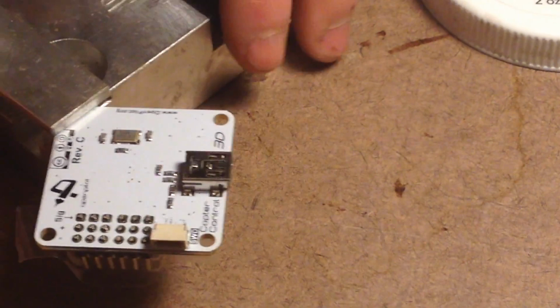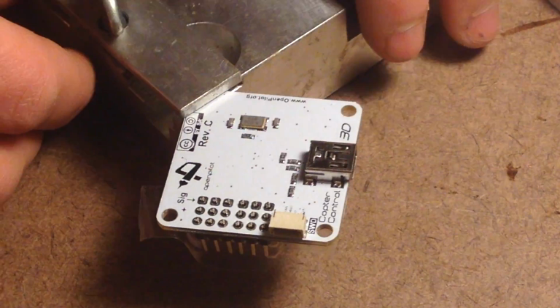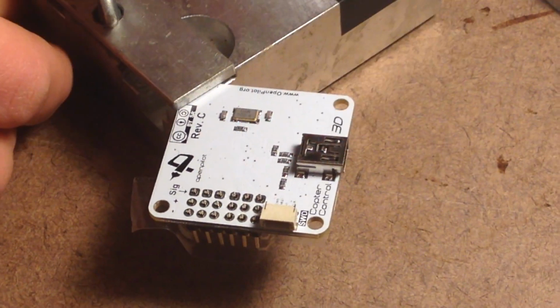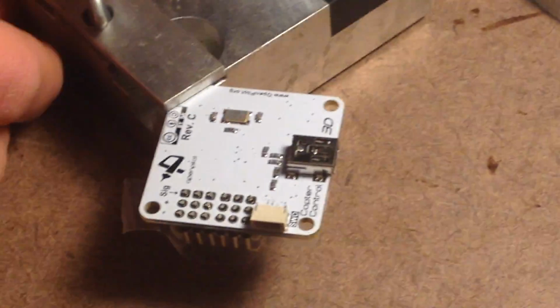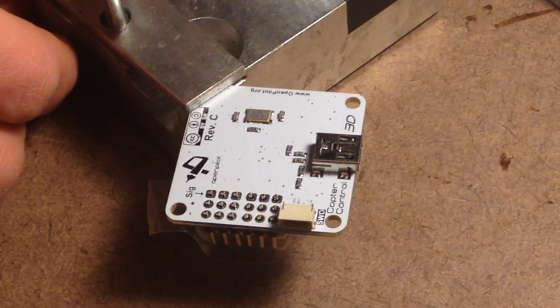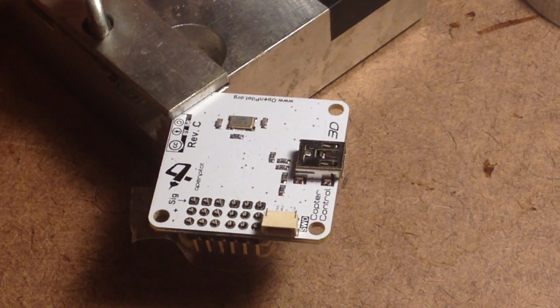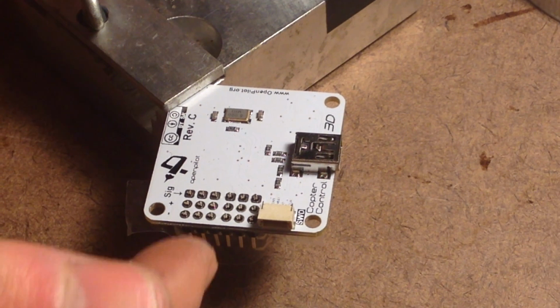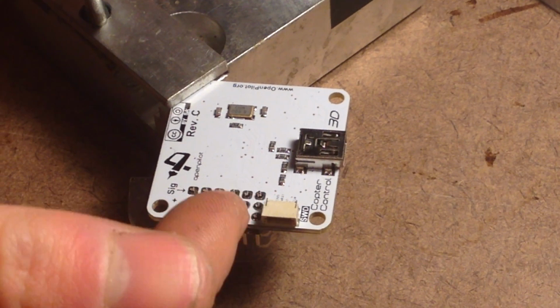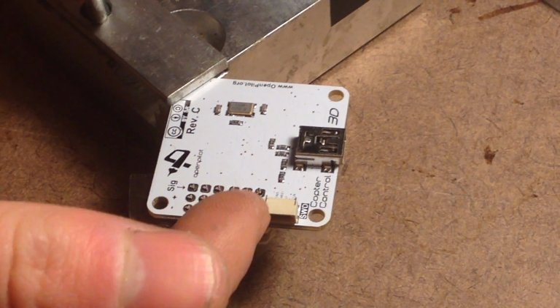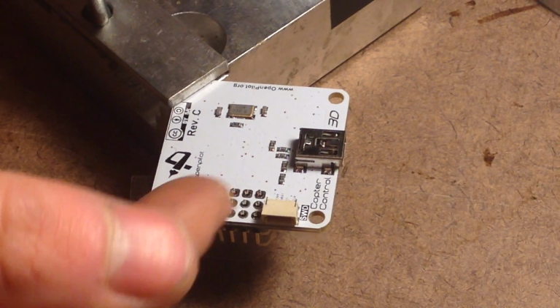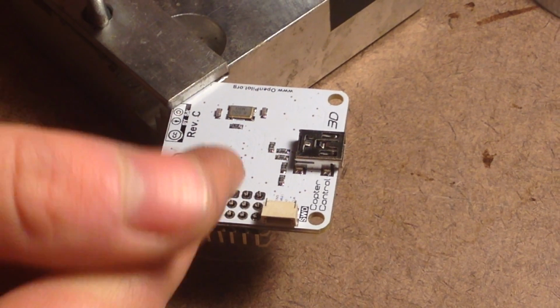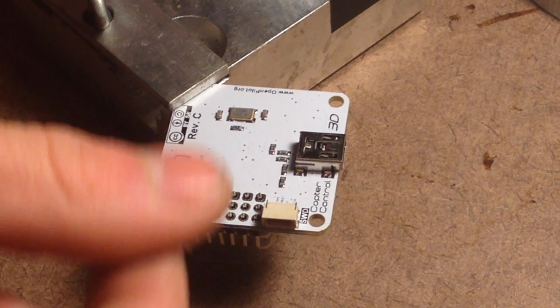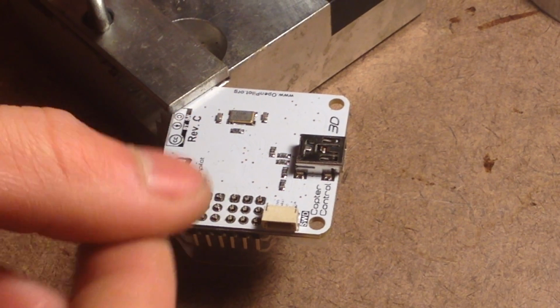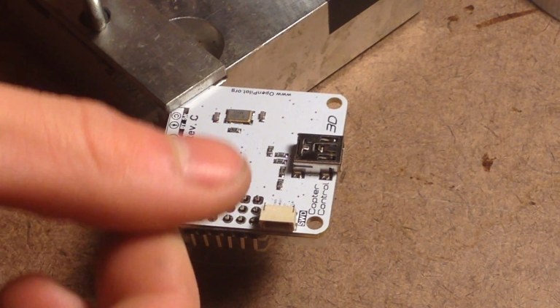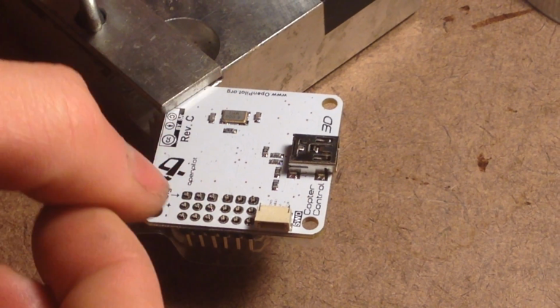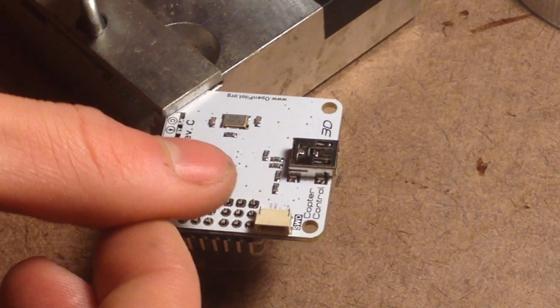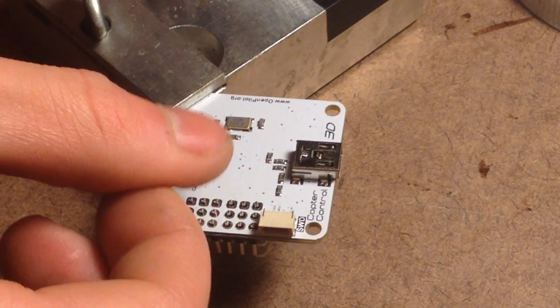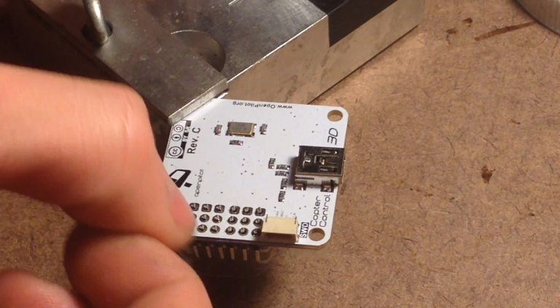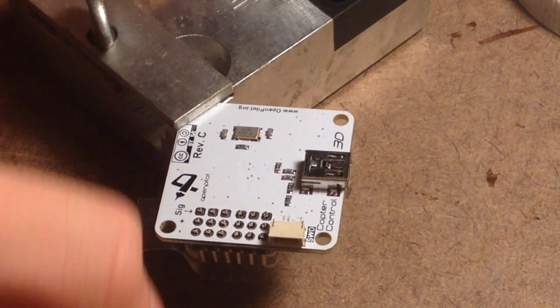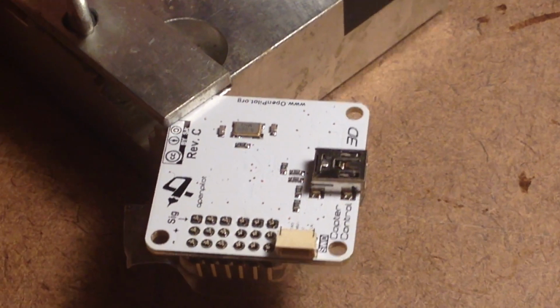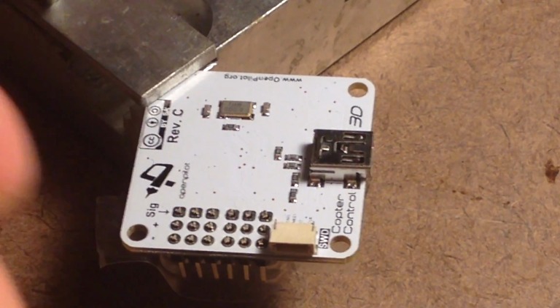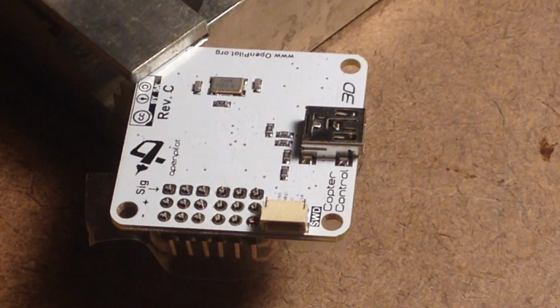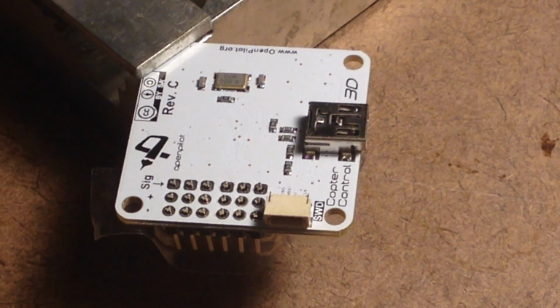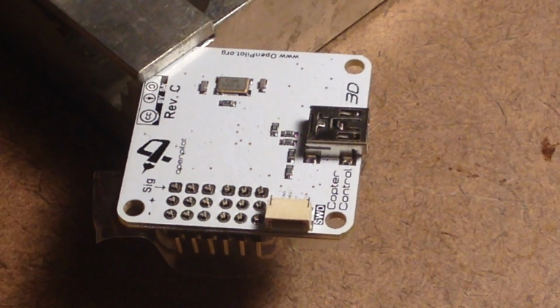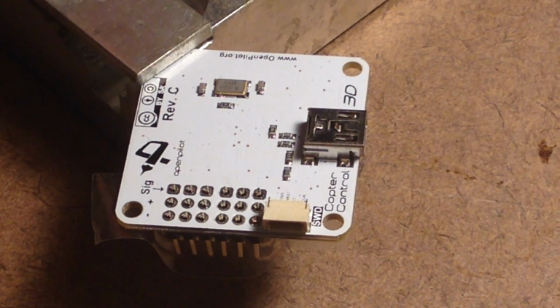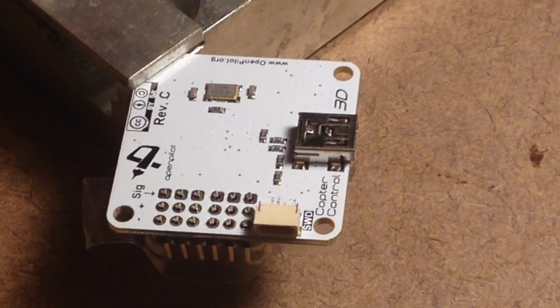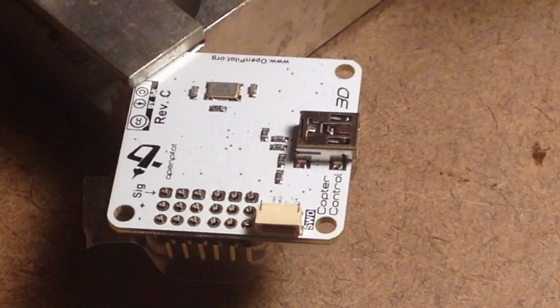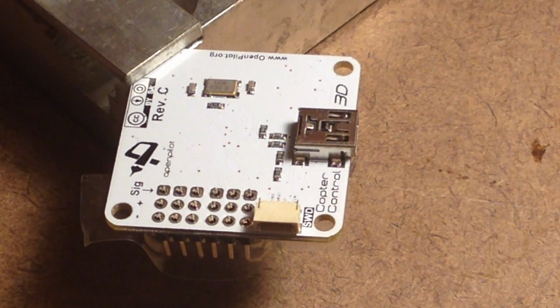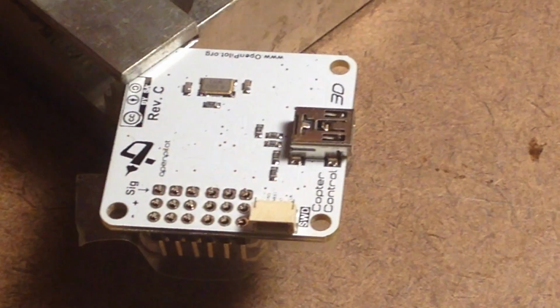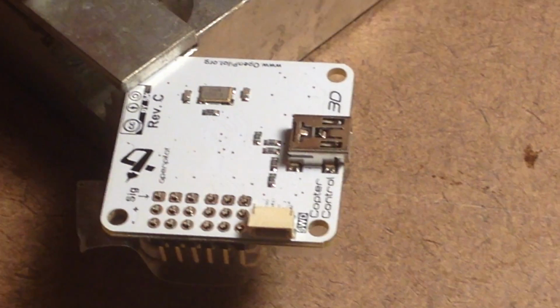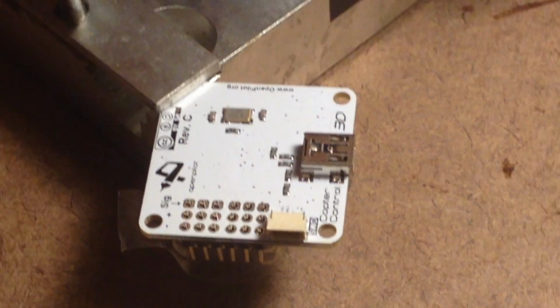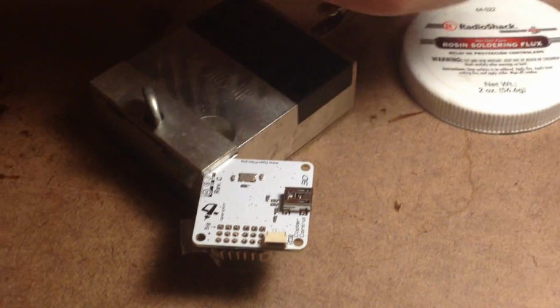Now we want to prep the board. The first thing you're going to want to do is take a little bit of rubbing alcohol and go over all these pins, just to make sure that there's no contaminants on them. And our board is clean.